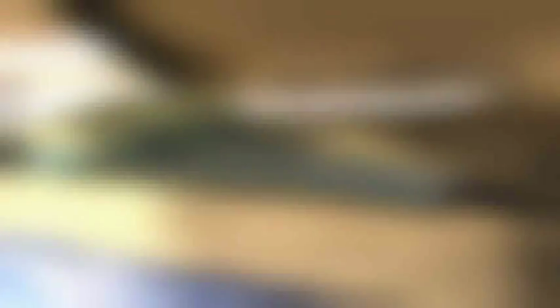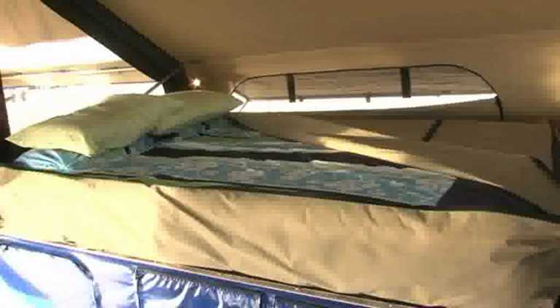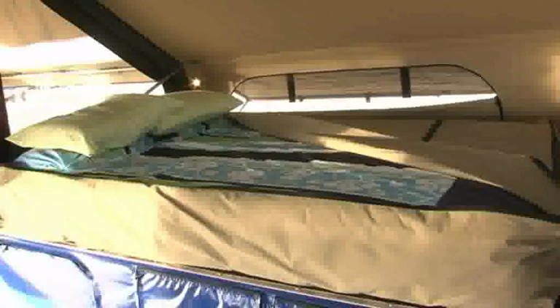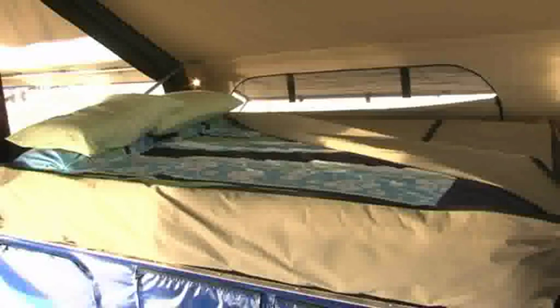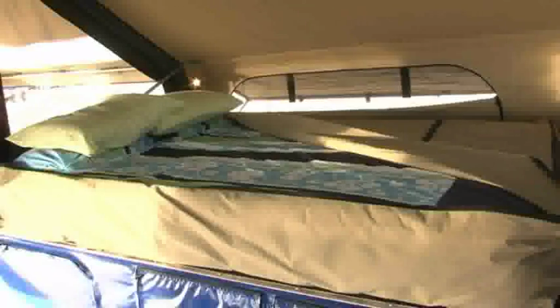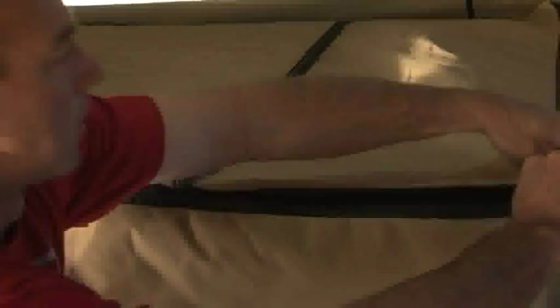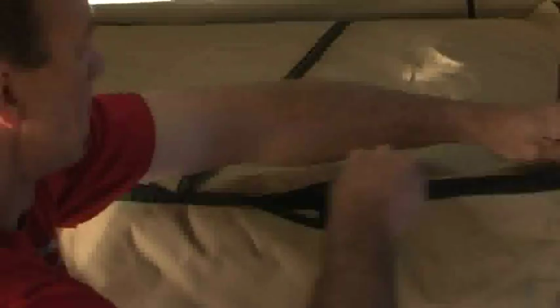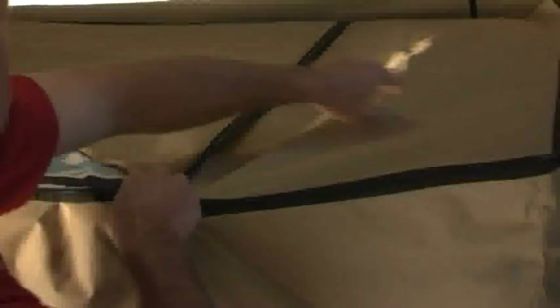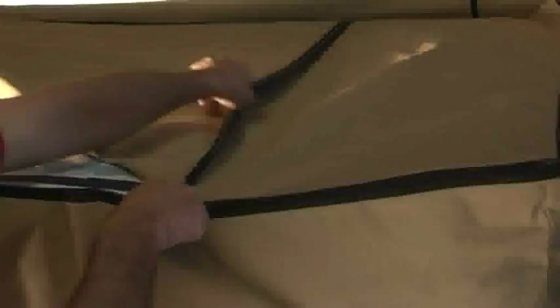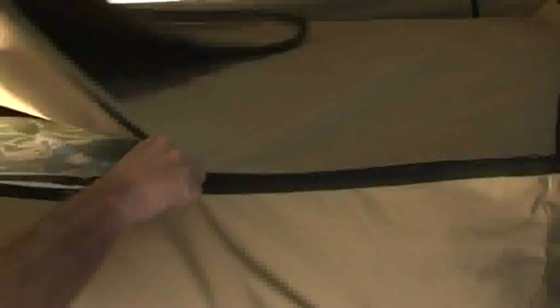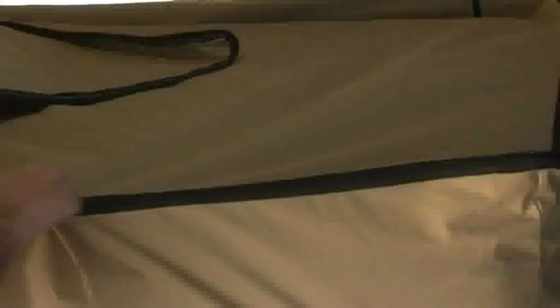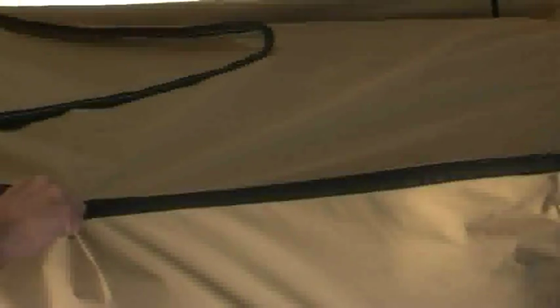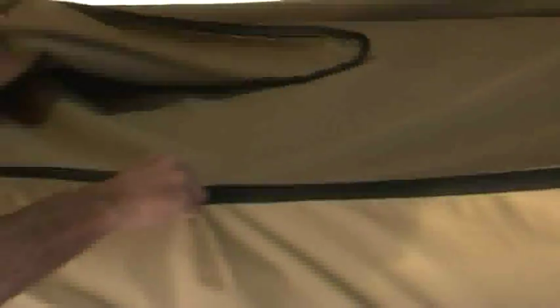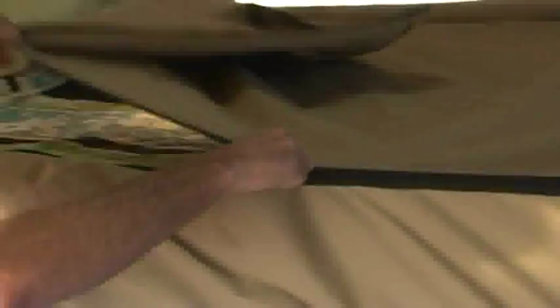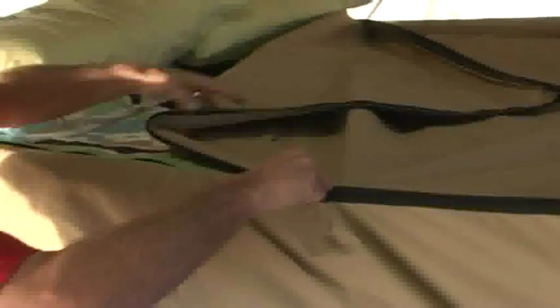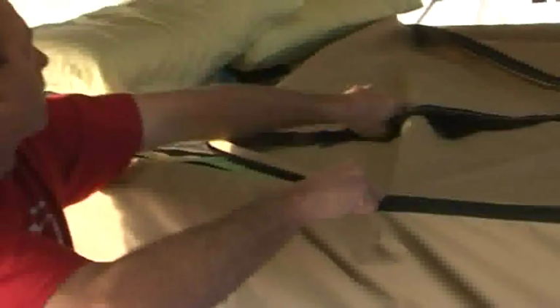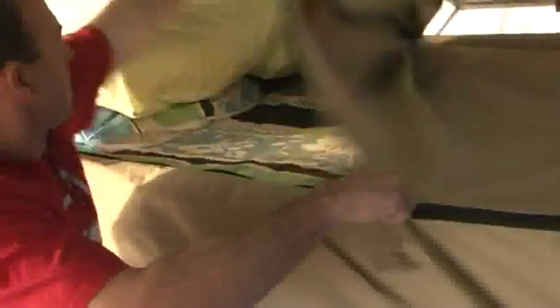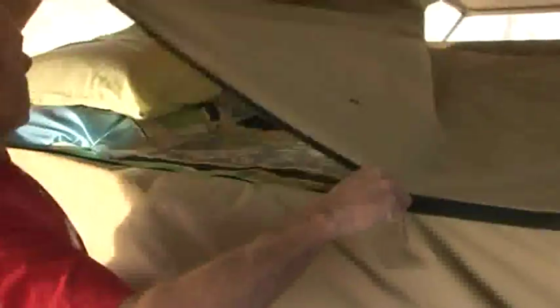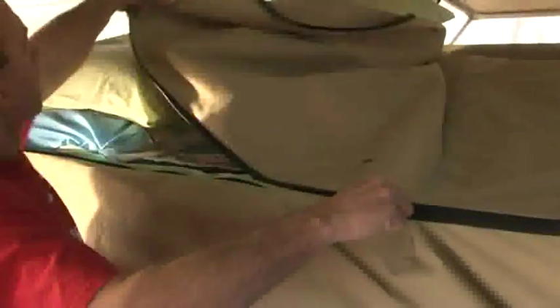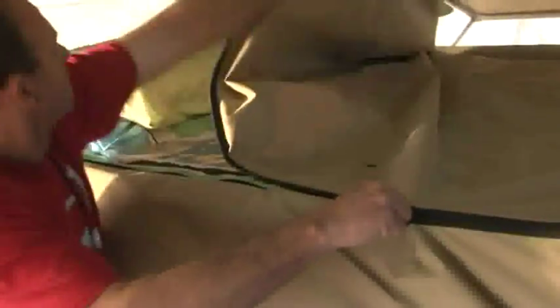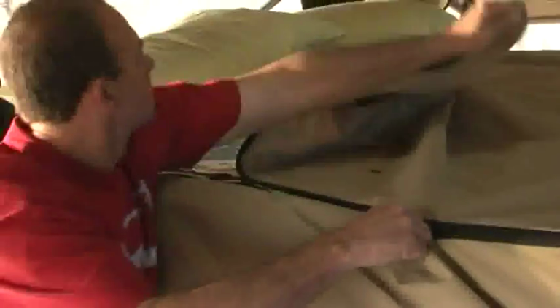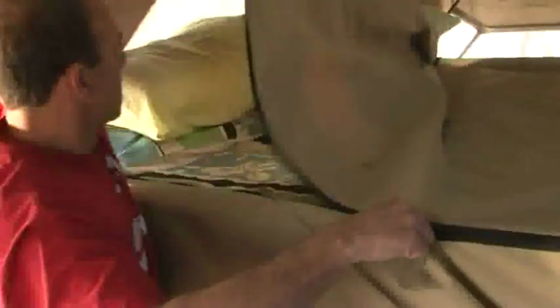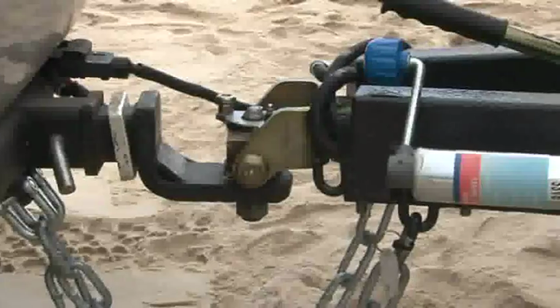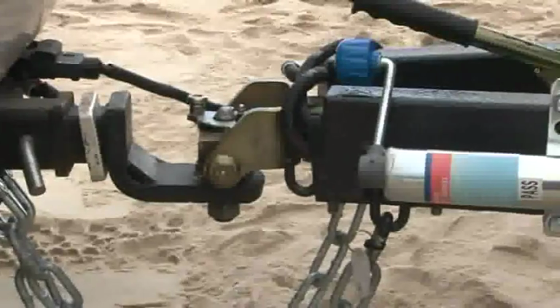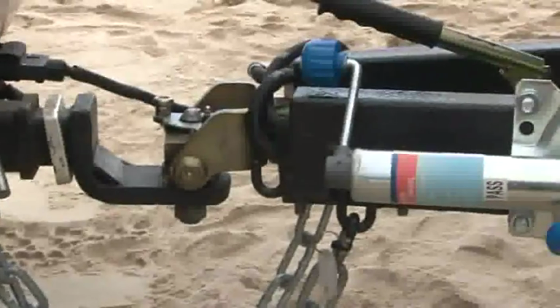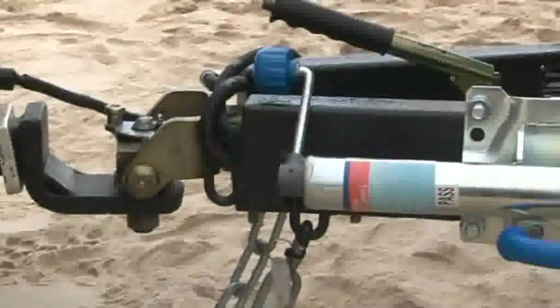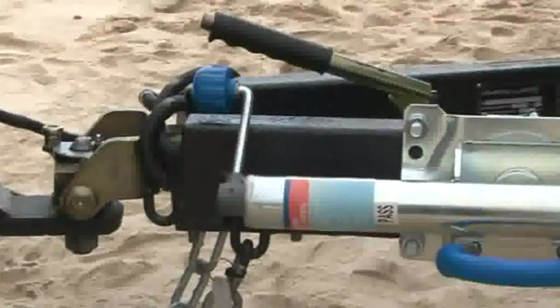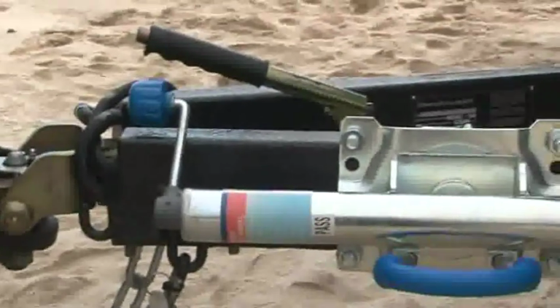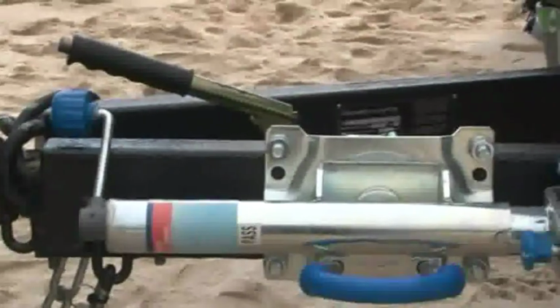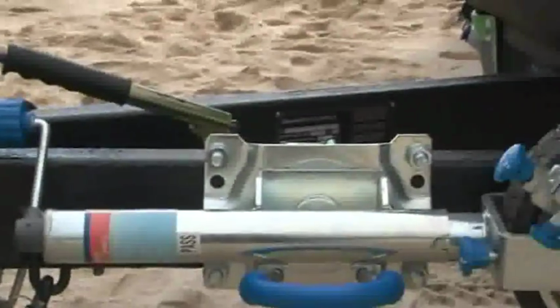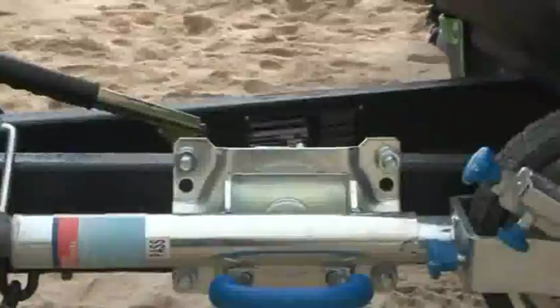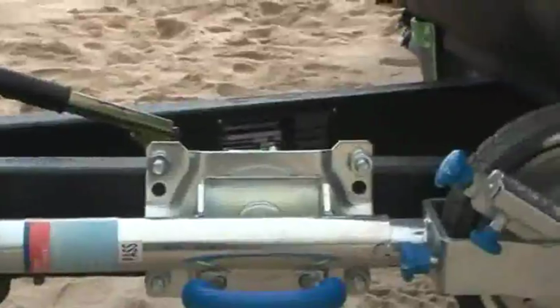On our queen size inner spring mattress we've also got a bed bag that covers it. We zip that up when we pack up — it stops the sand and dirt getting into the bed. There's also a stone guard on the front and a ratchet style easy mover jockey wheel.